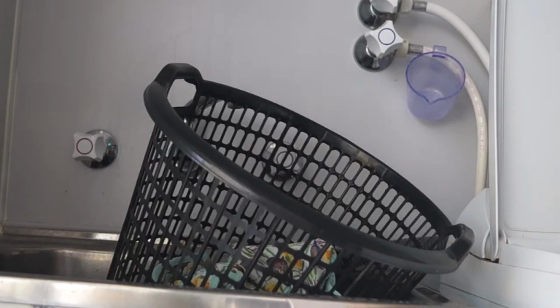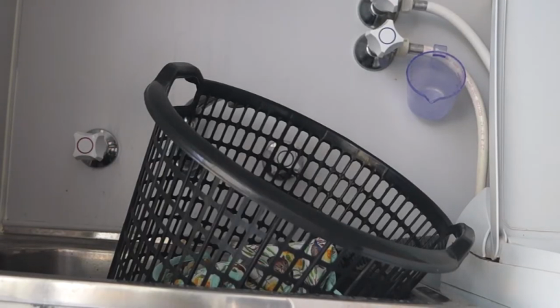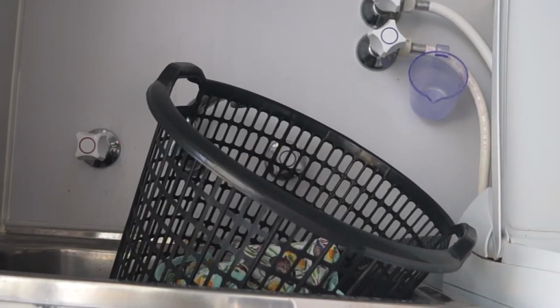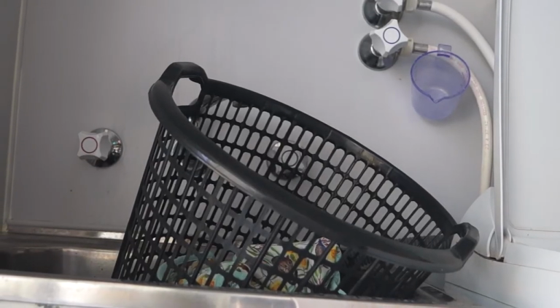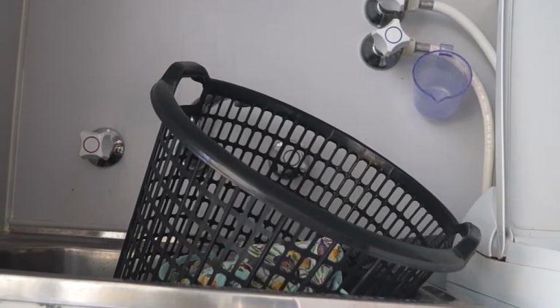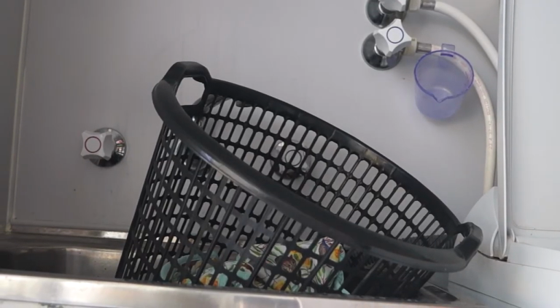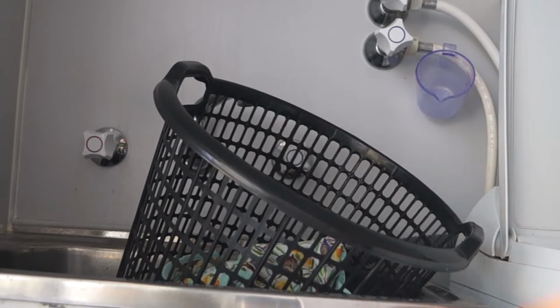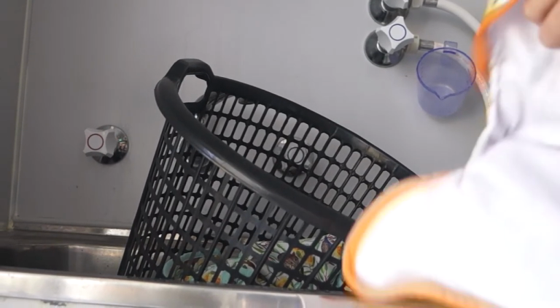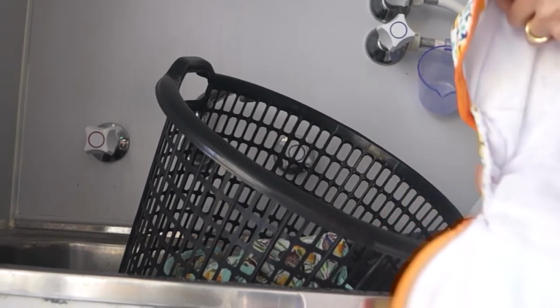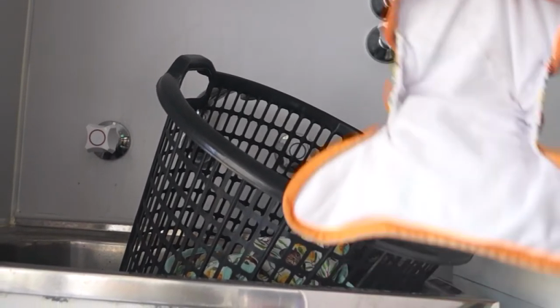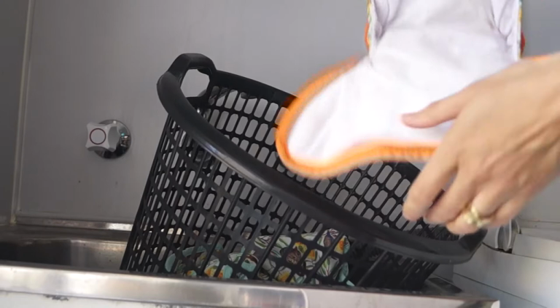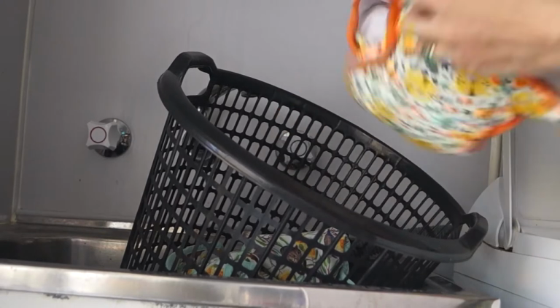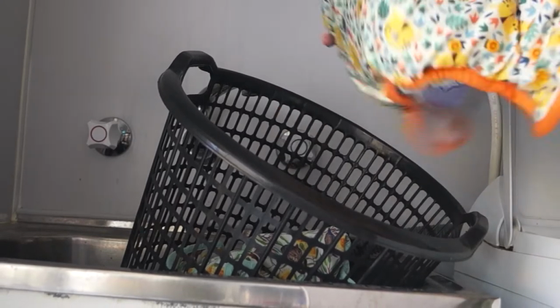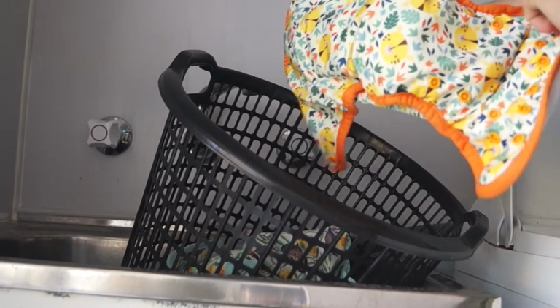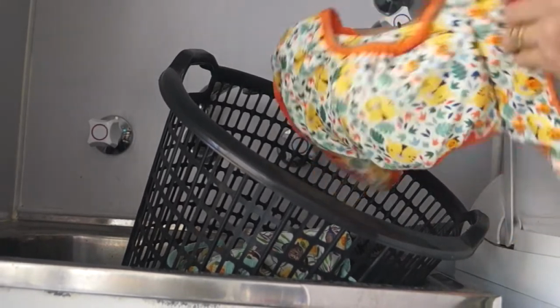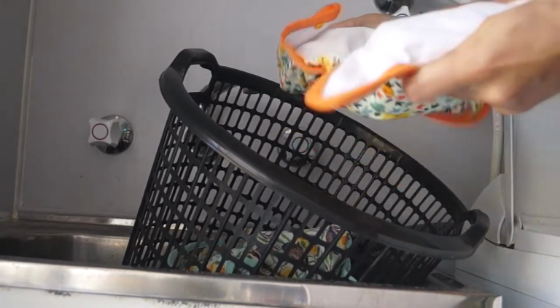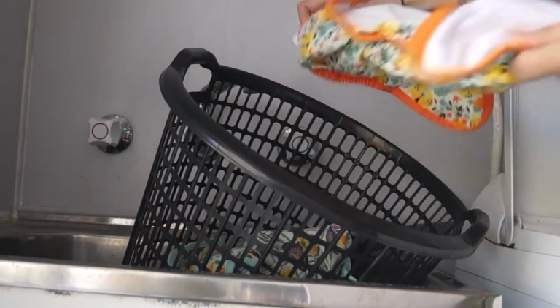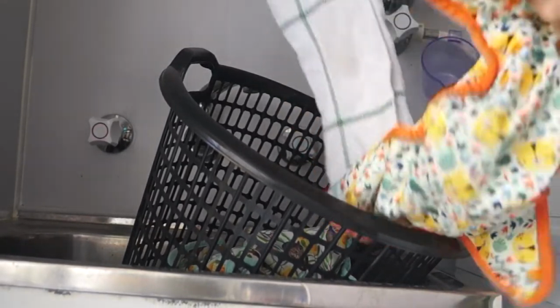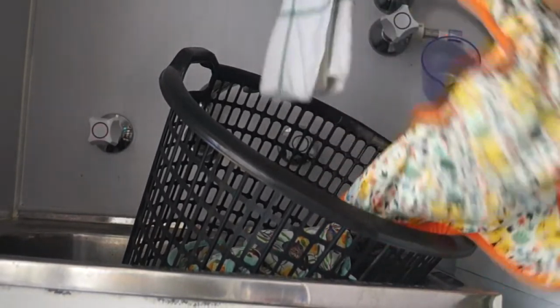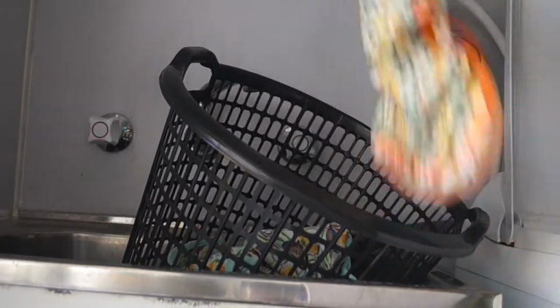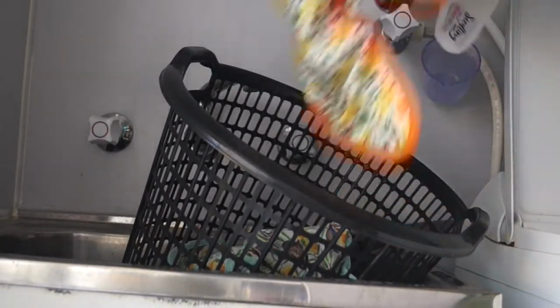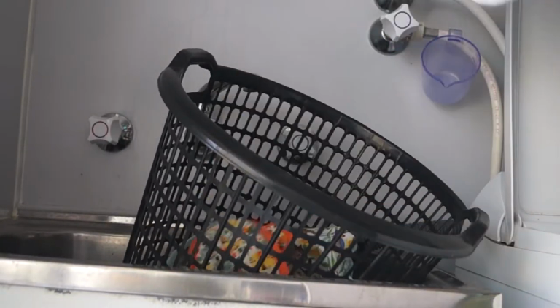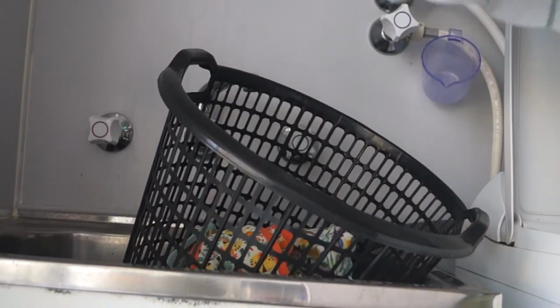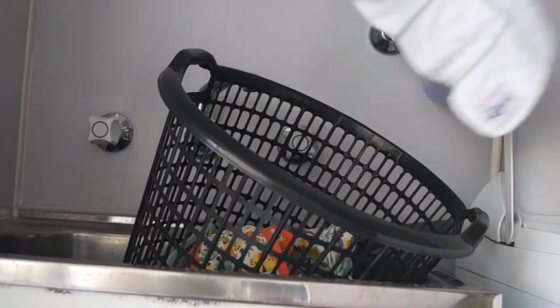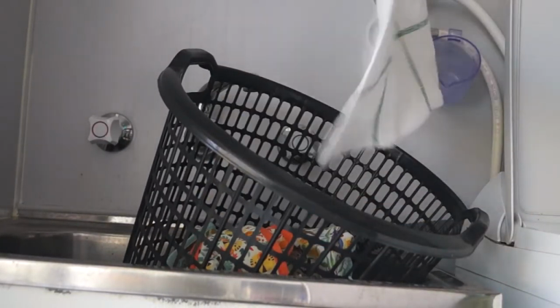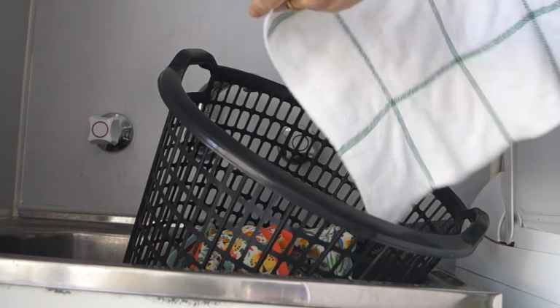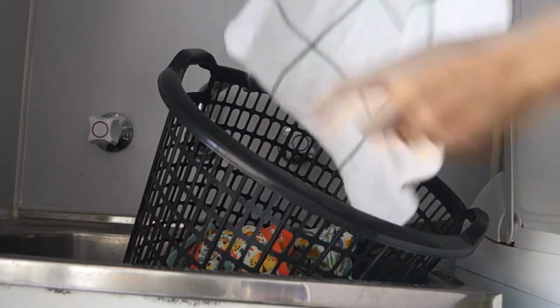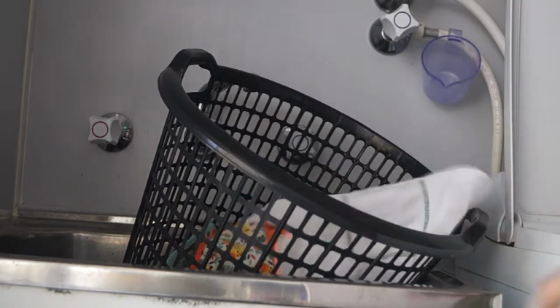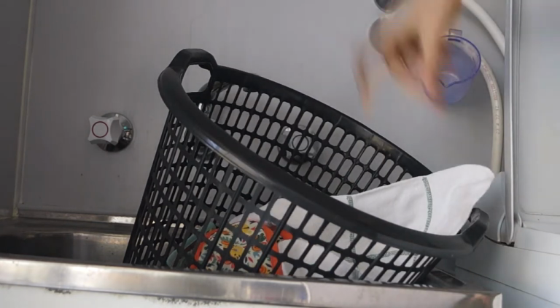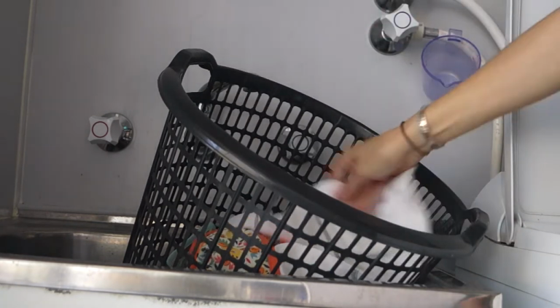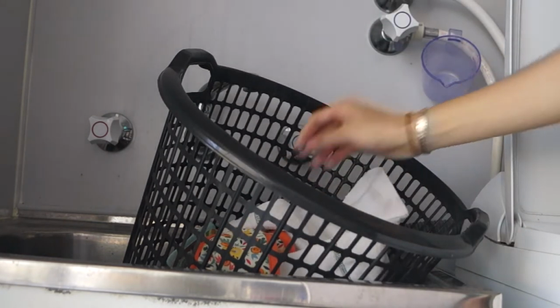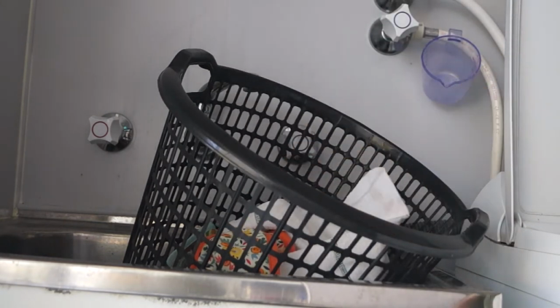When I add a nappy to the dry pail, any solids go straight into the toilet and I'll pull out the insert from the pocket and add it straight to the dry pail. I'll only ever rinse the cover when it's really dirty.